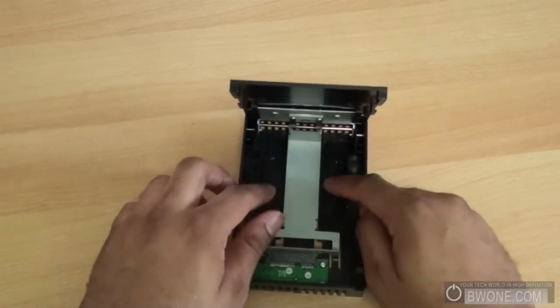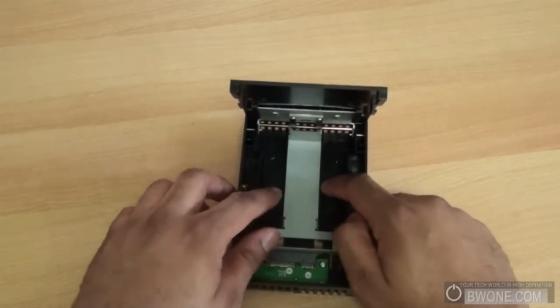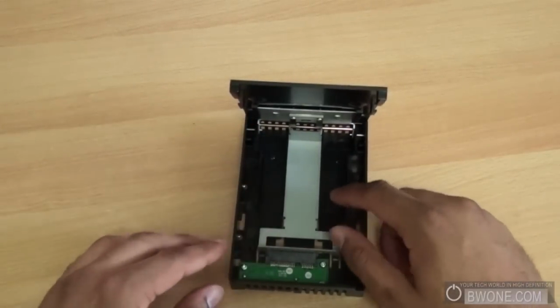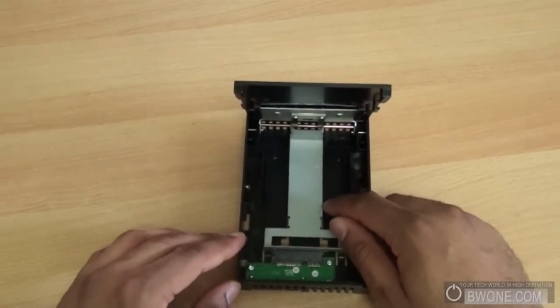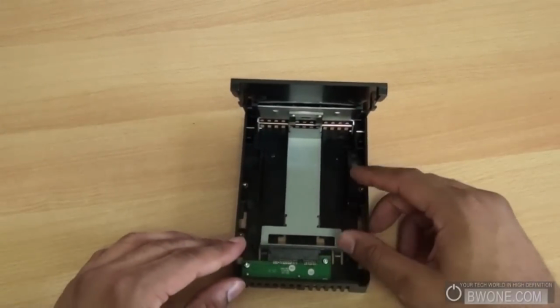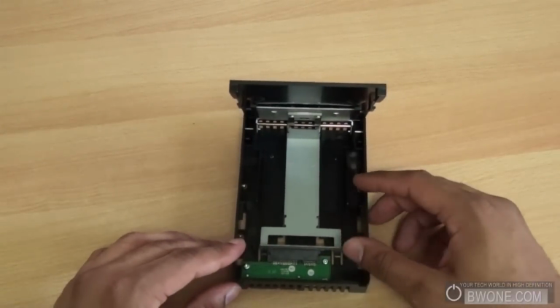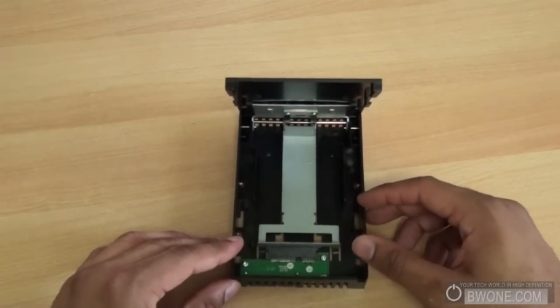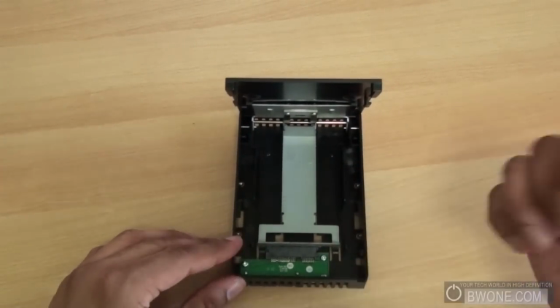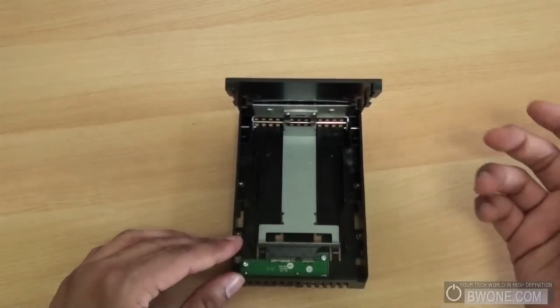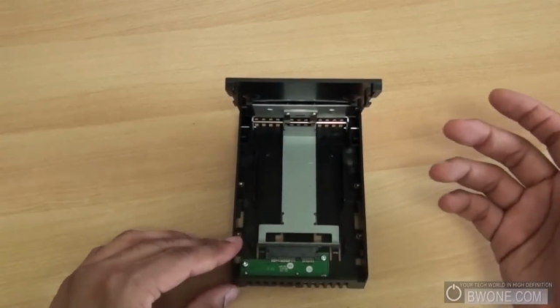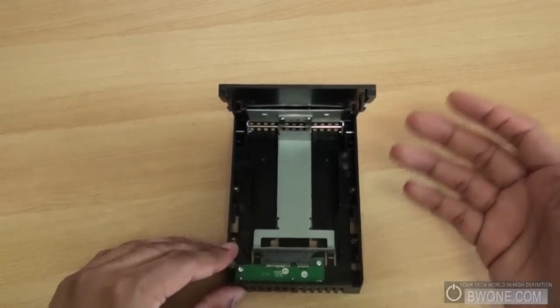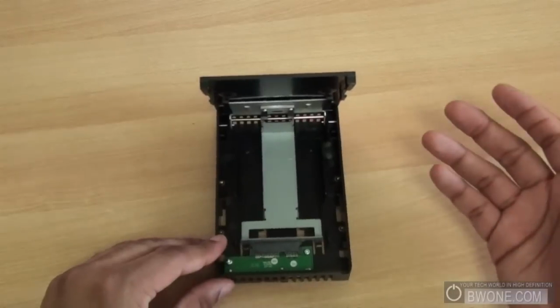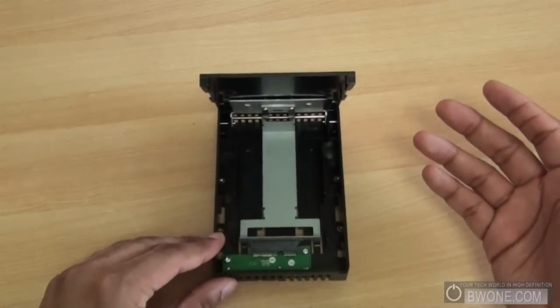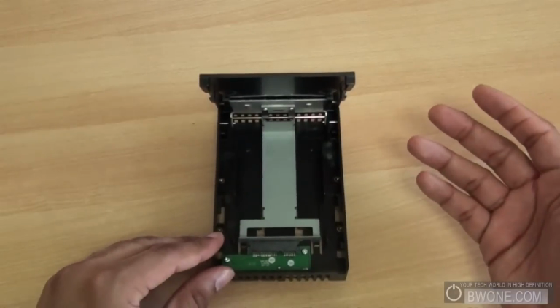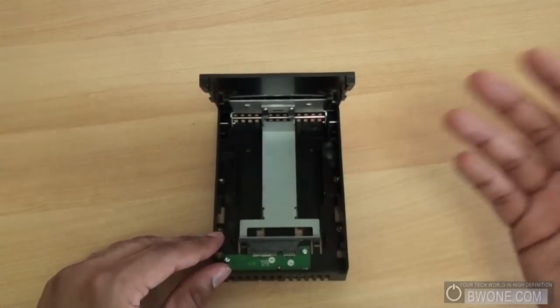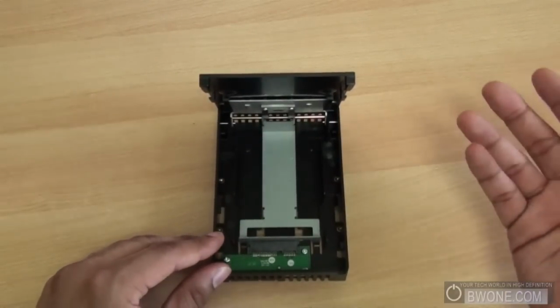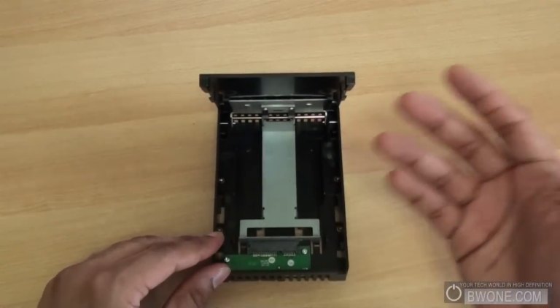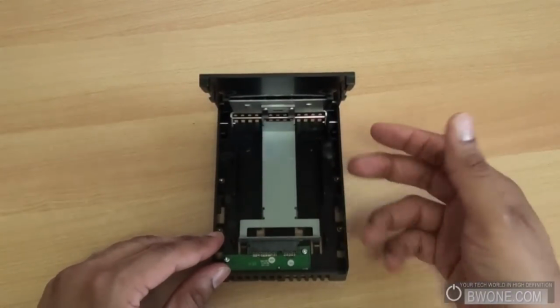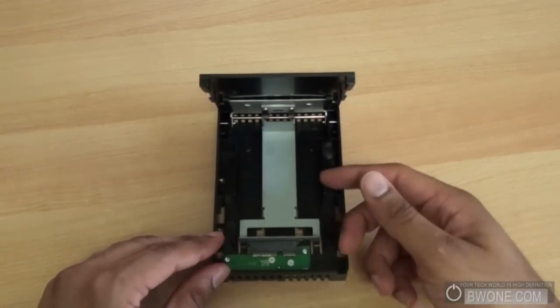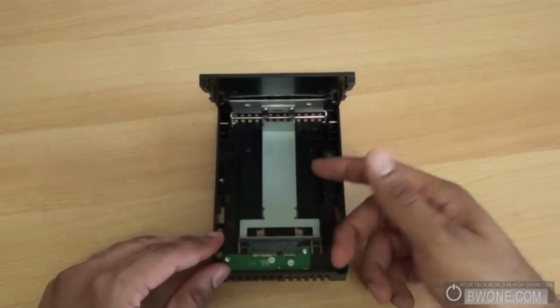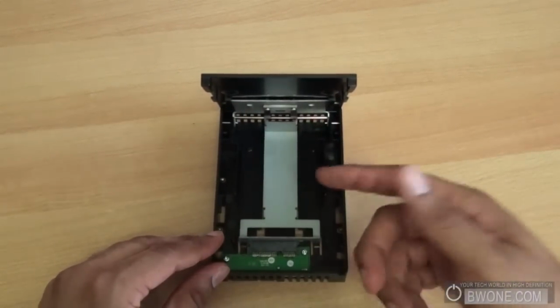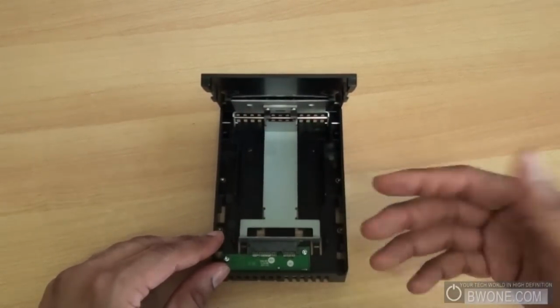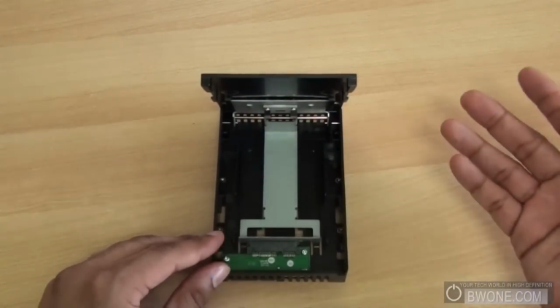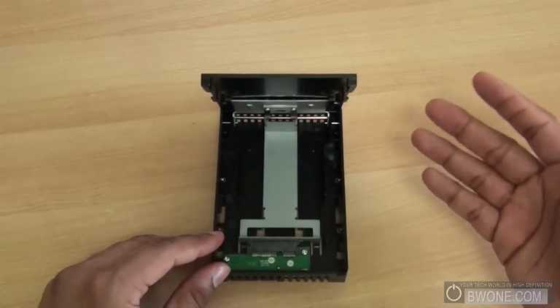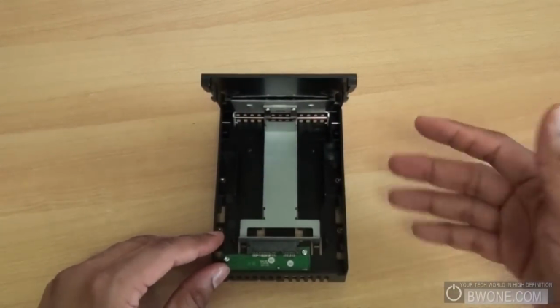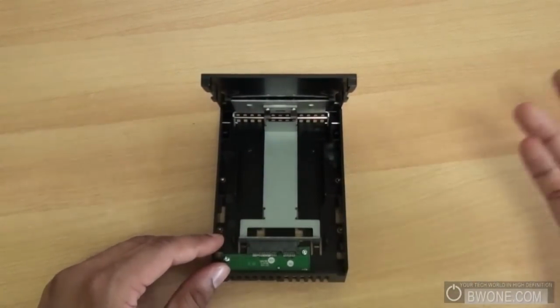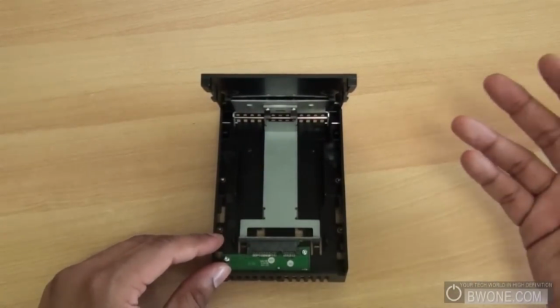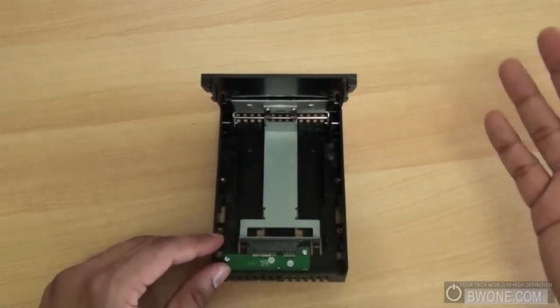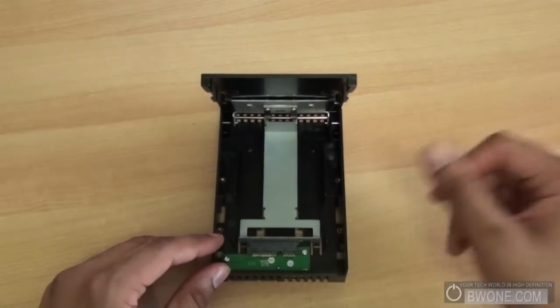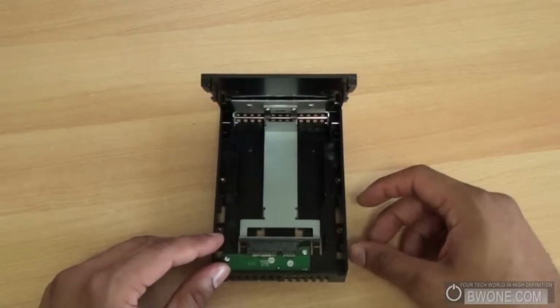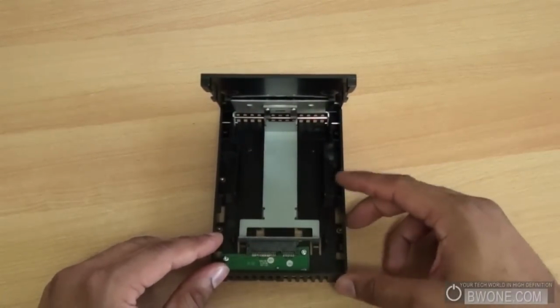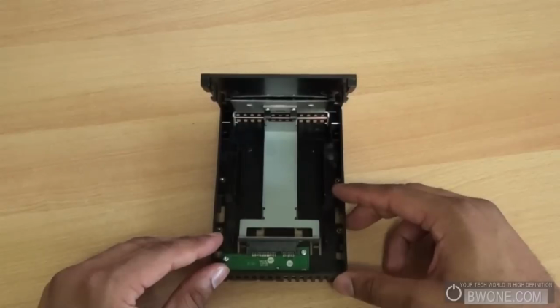This is where you stick your 2.5 inch drive in. You can use a solid state drive, which a lot of people are probably going to use, but you can also use a laptop hard drive here as well if you want to put it in the desktop and you need to get some data off of that laptop hard drive.